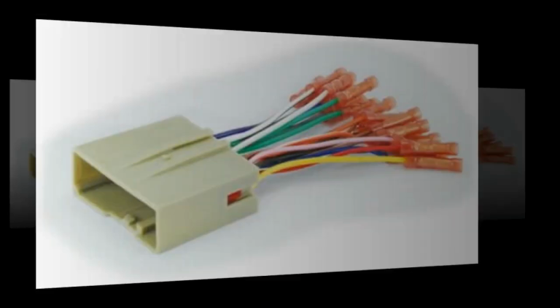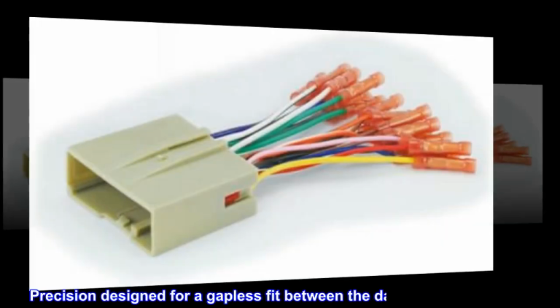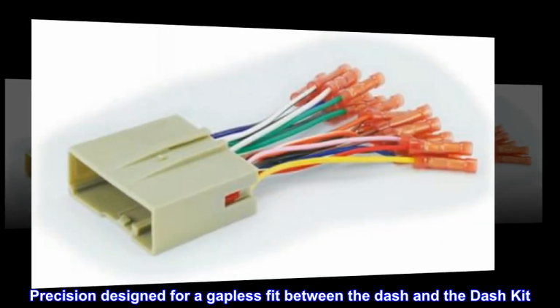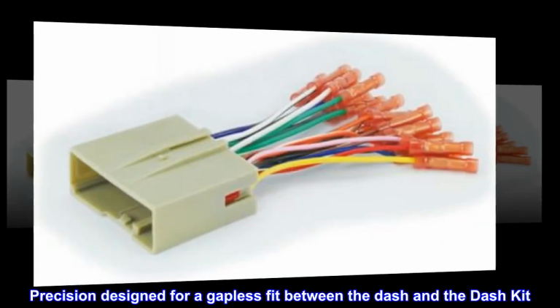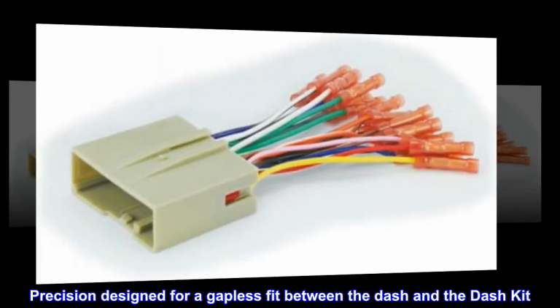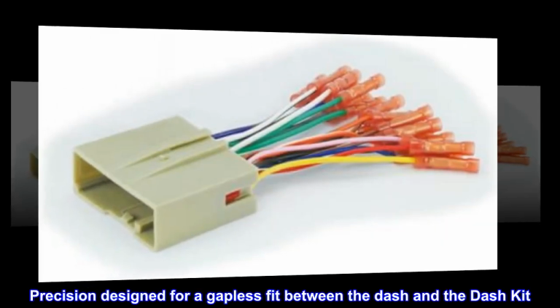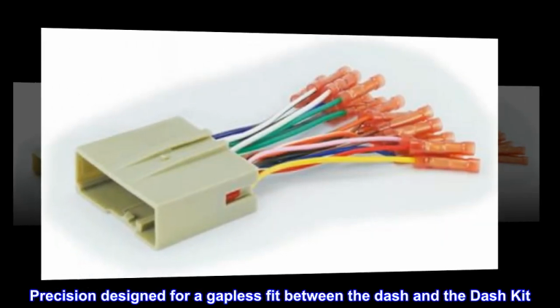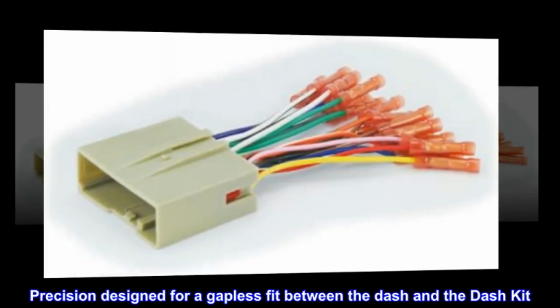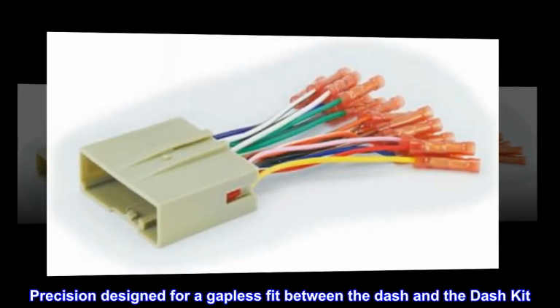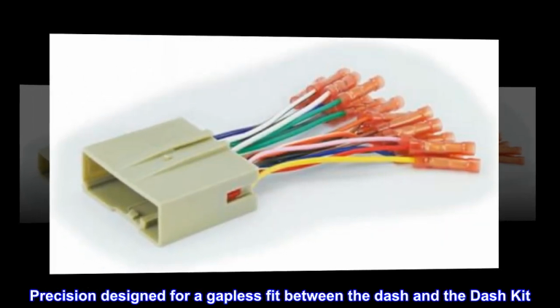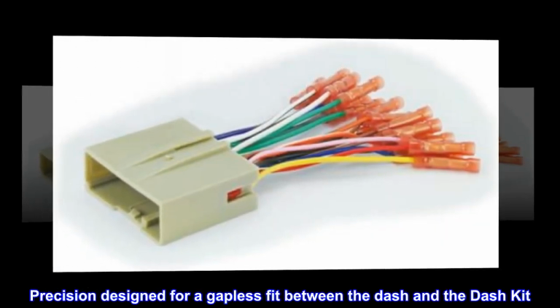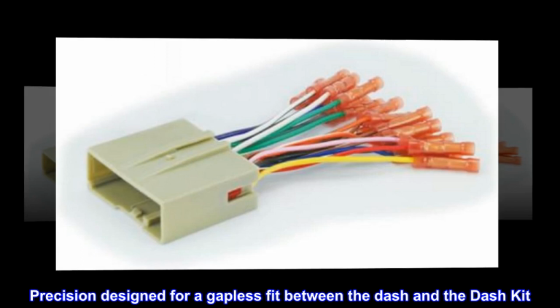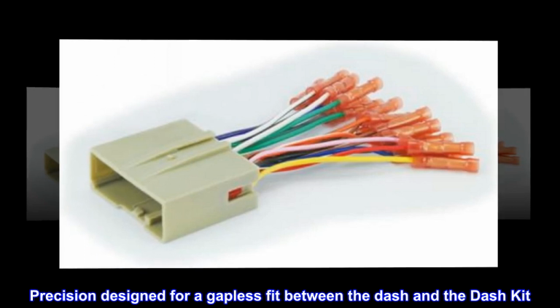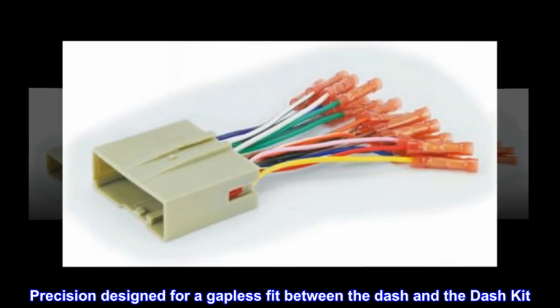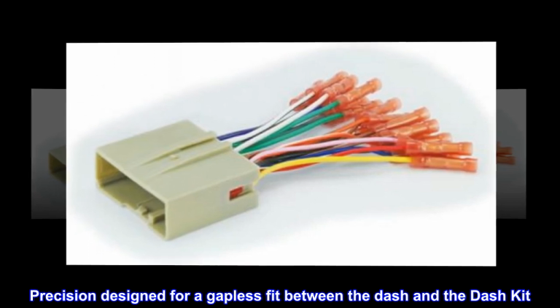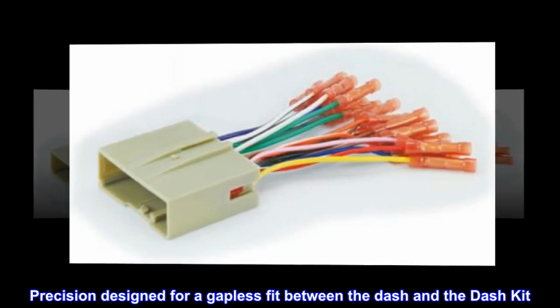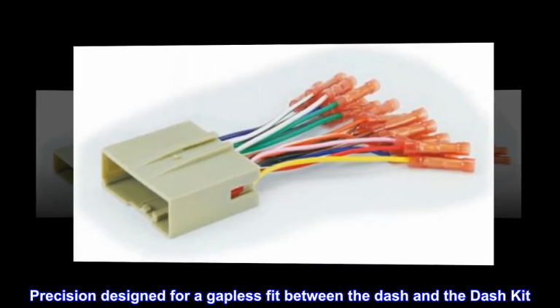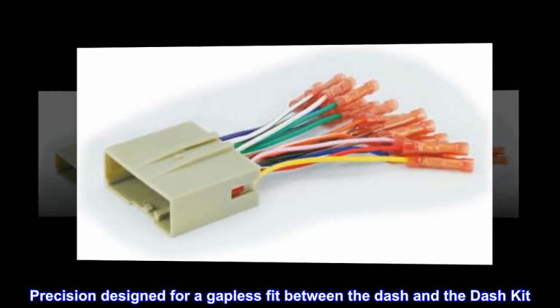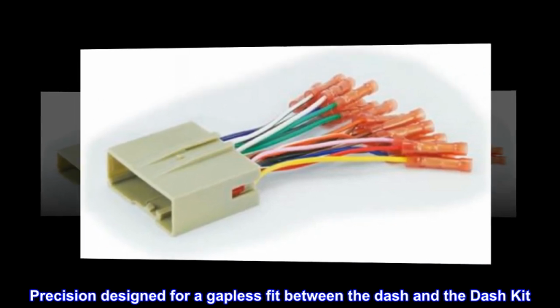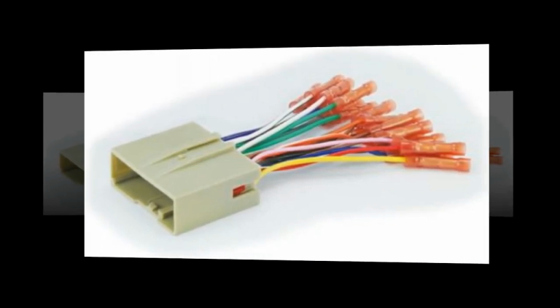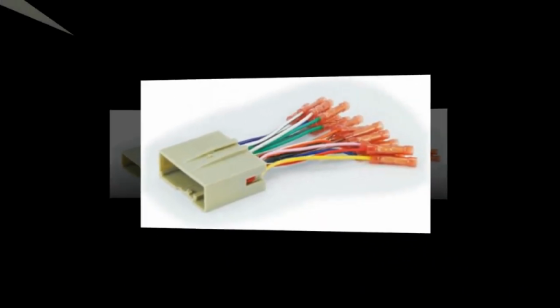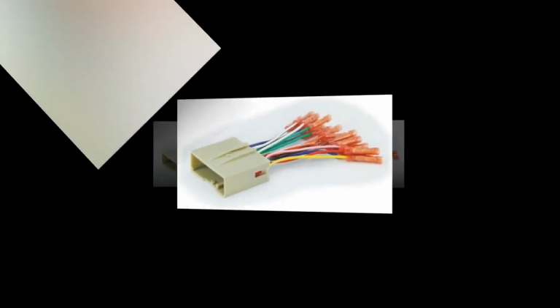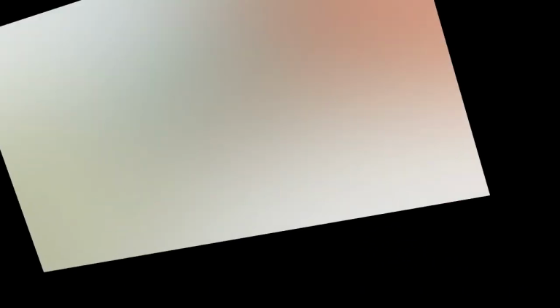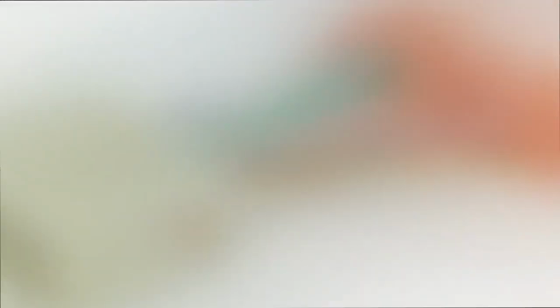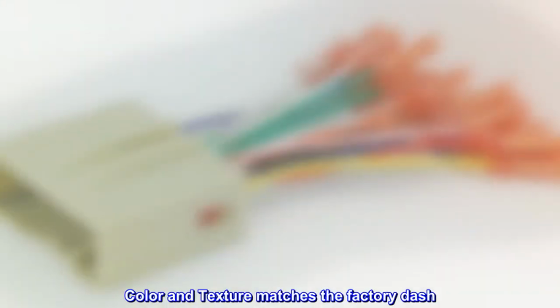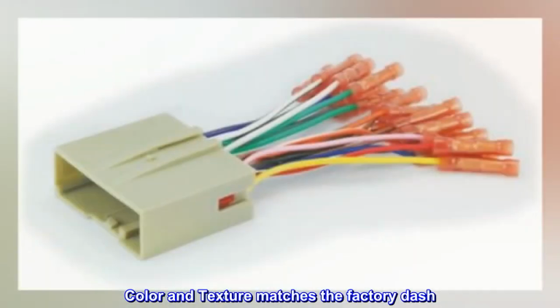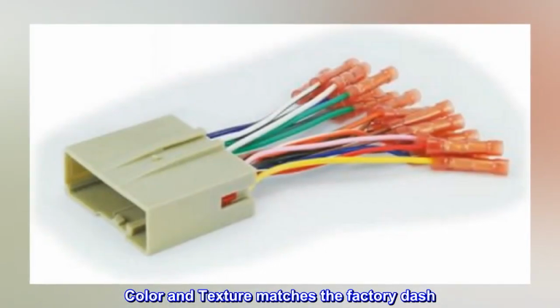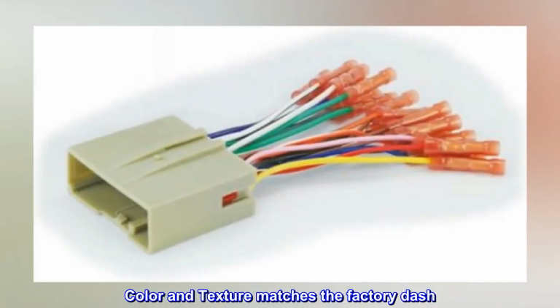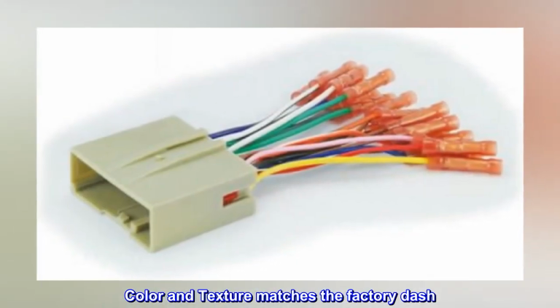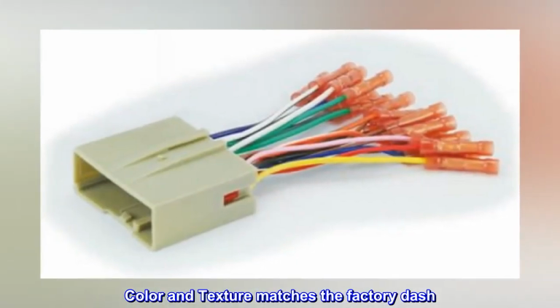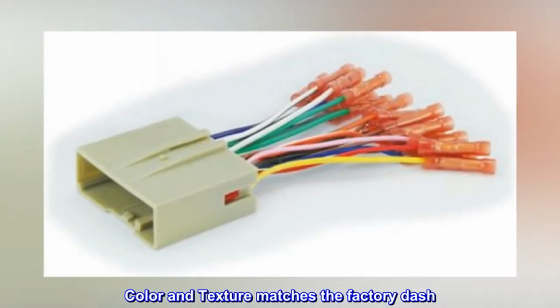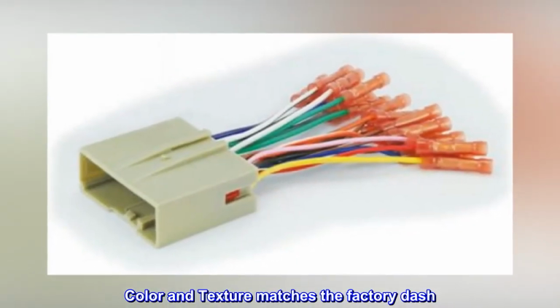Precision designed for a gapless fit between the dash and the dash kit. Color and texture matches the factory dash.